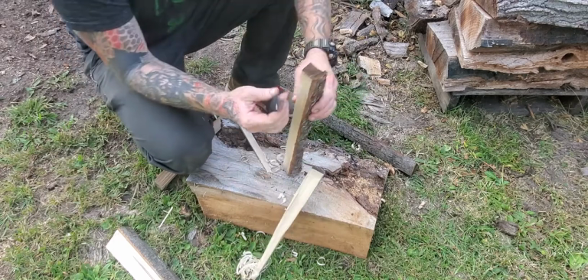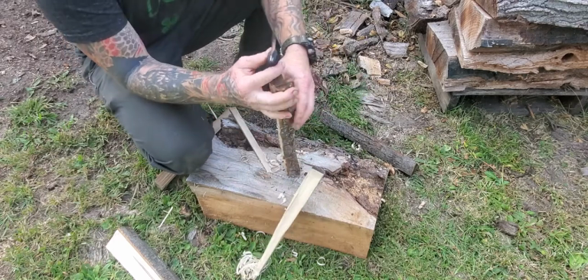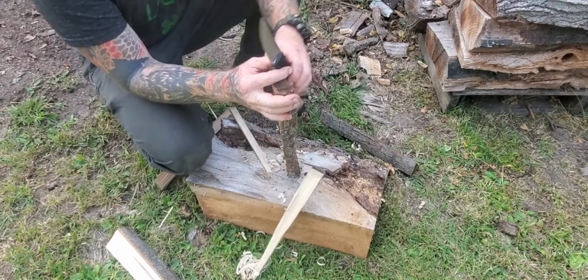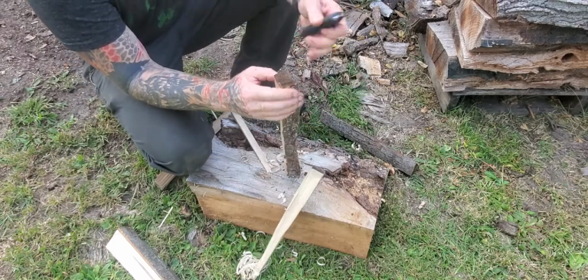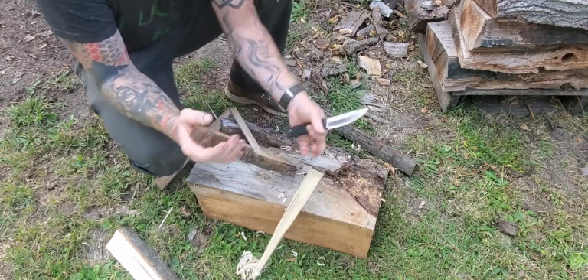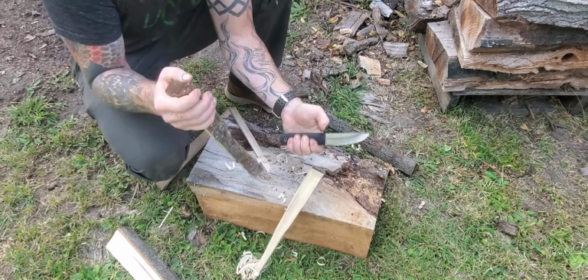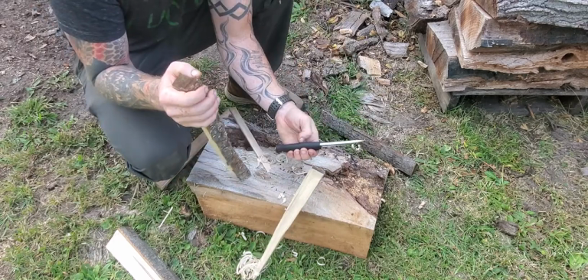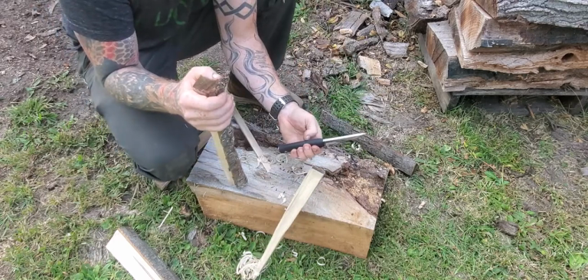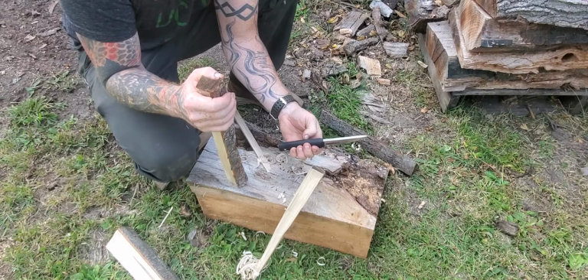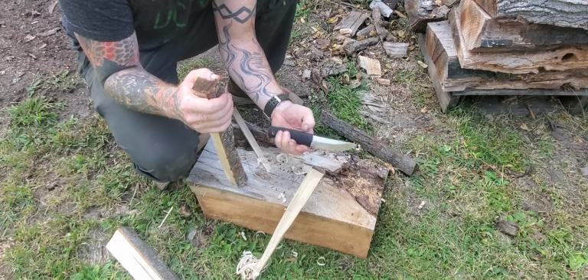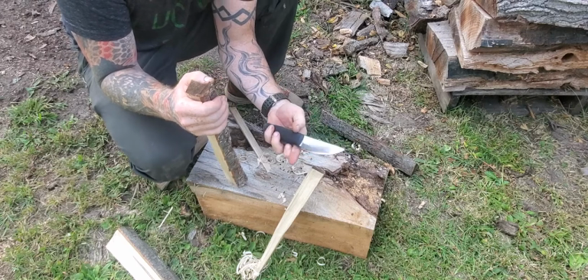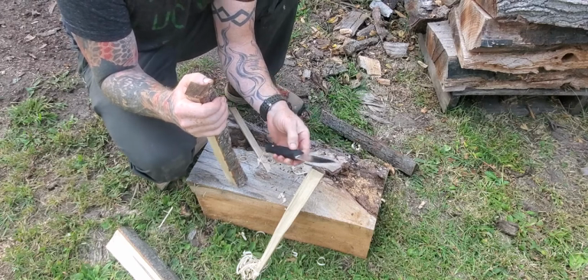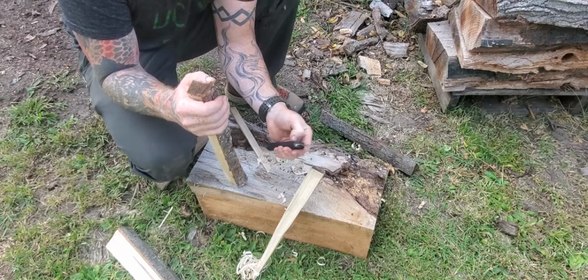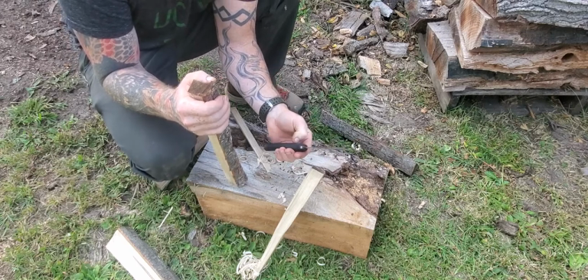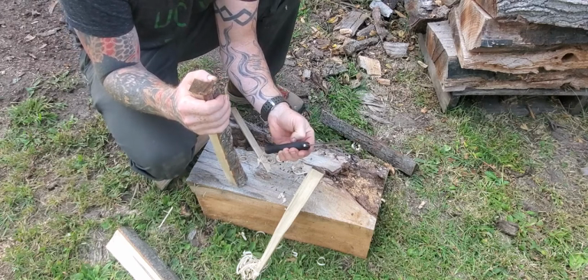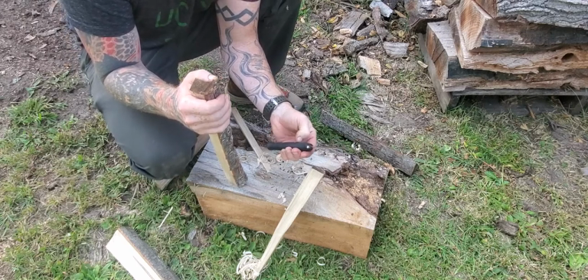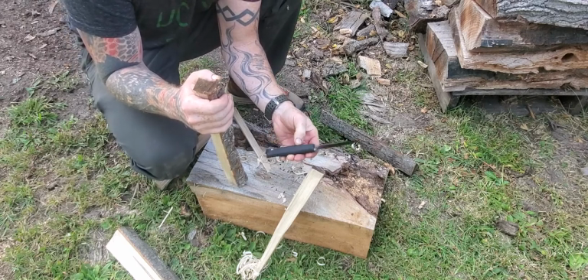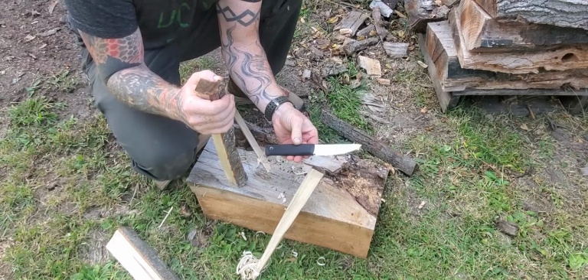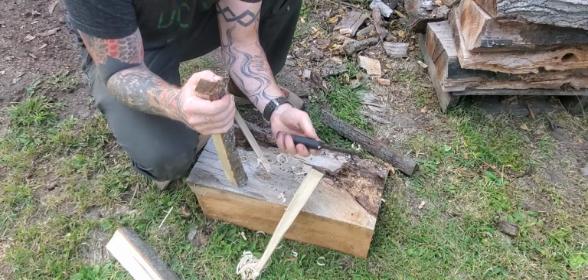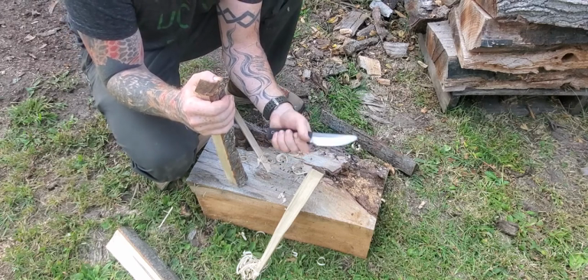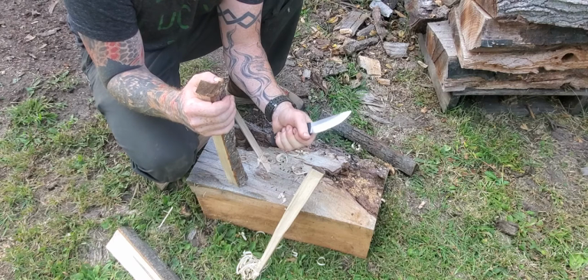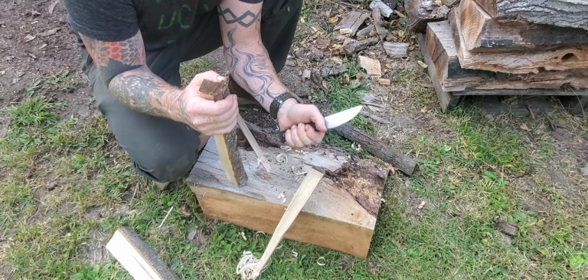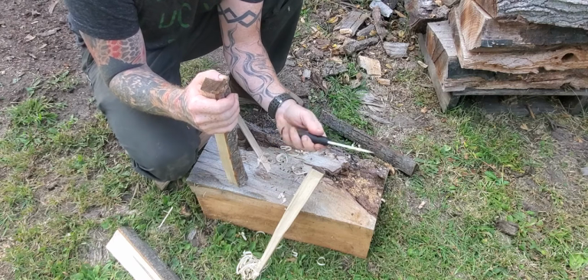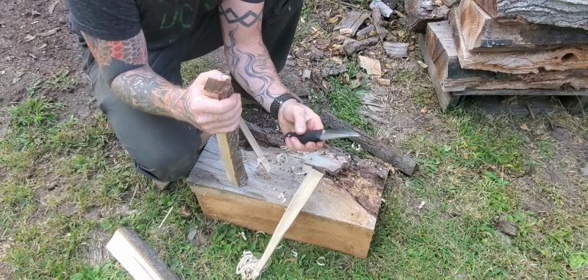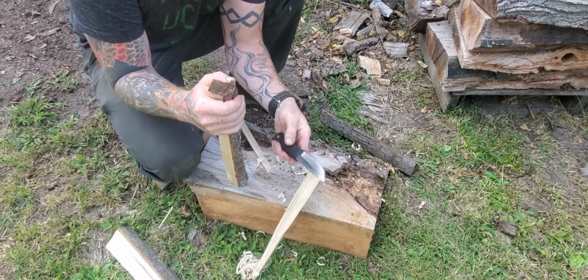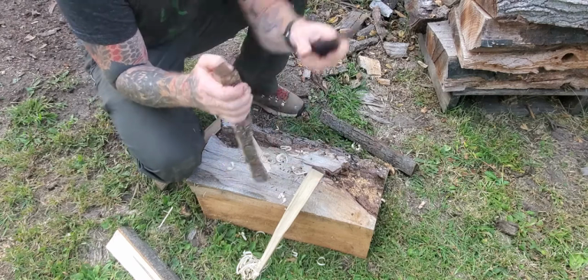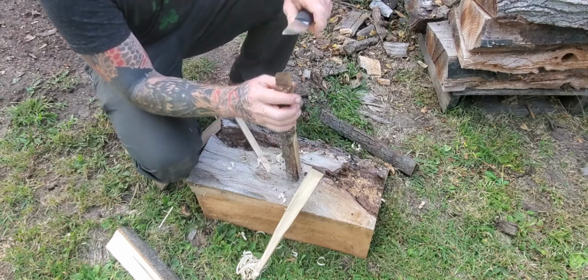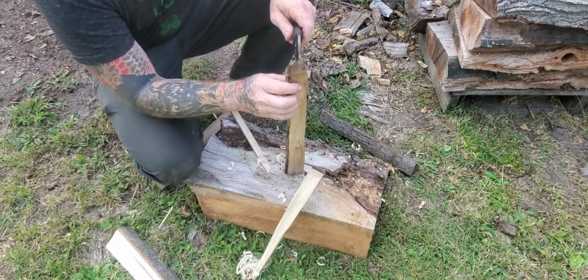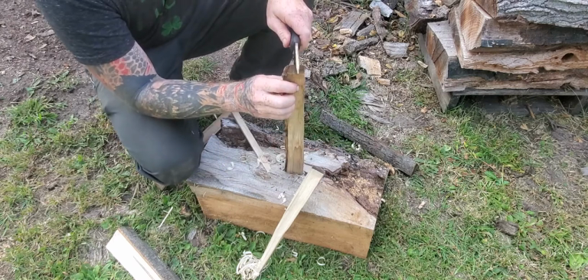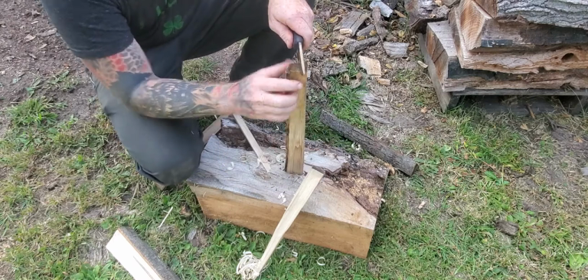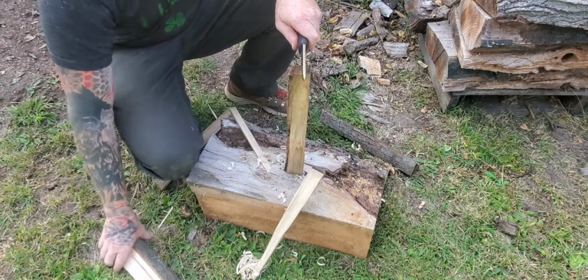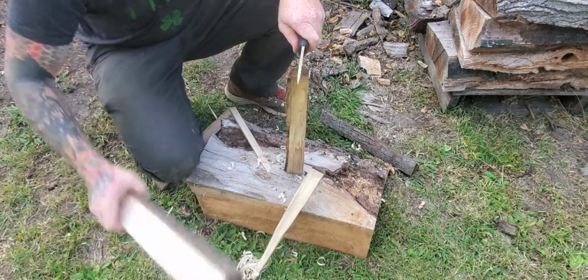I like it so far. I like the handle. It's the typical Falkneiven rubberized handle — it's not super grippy but it's not slippery either. I guess that's what you want.